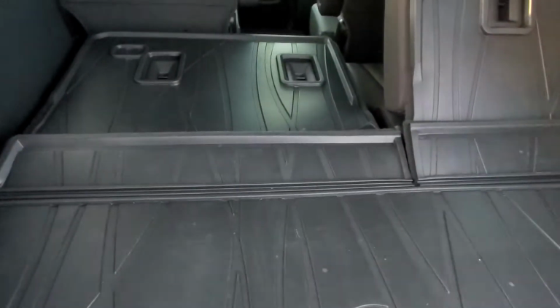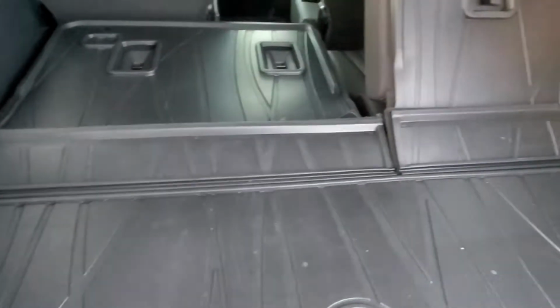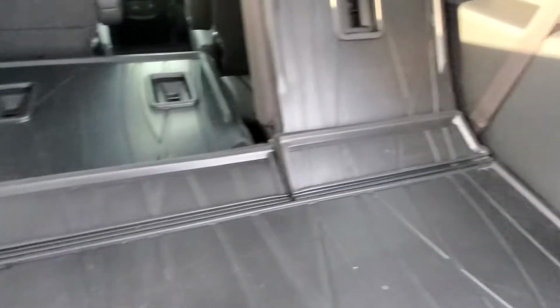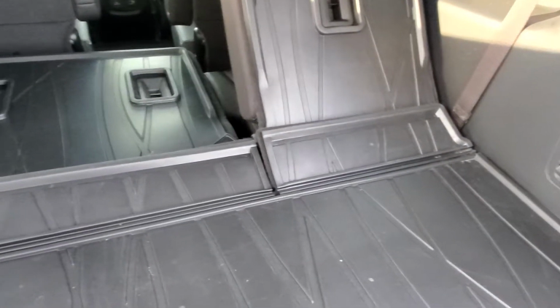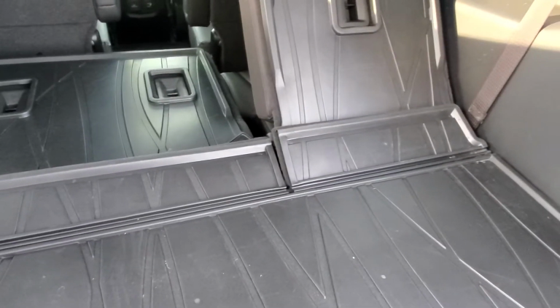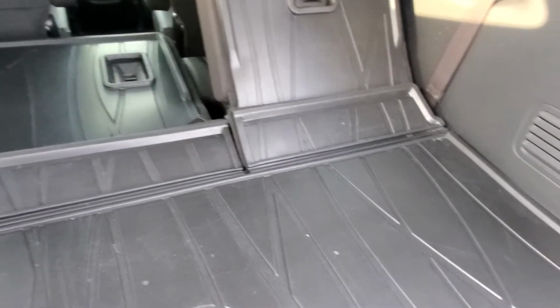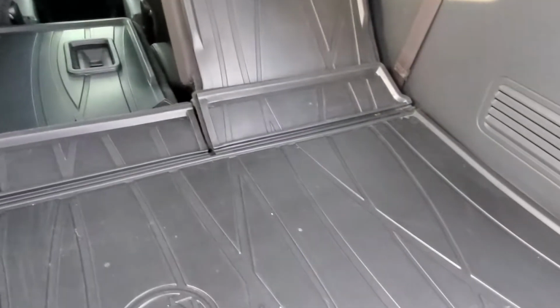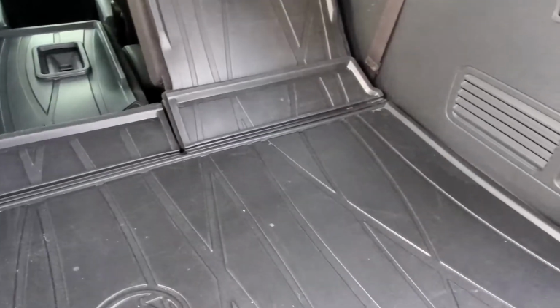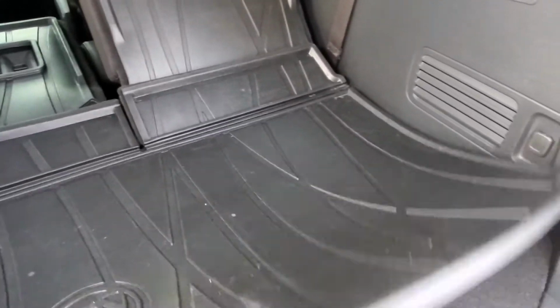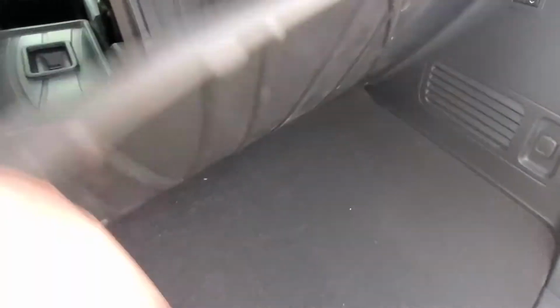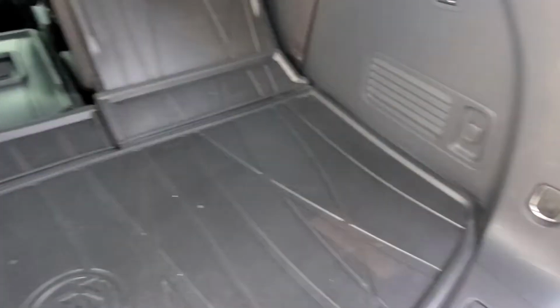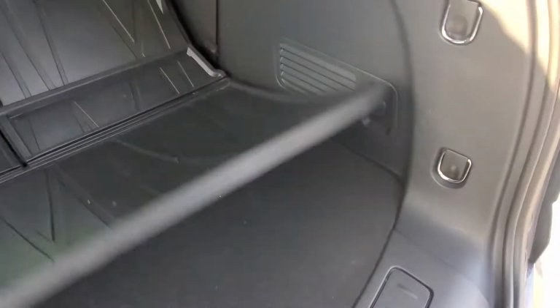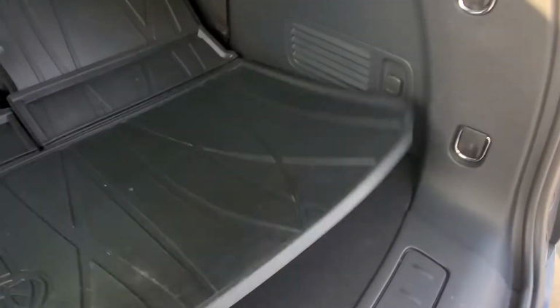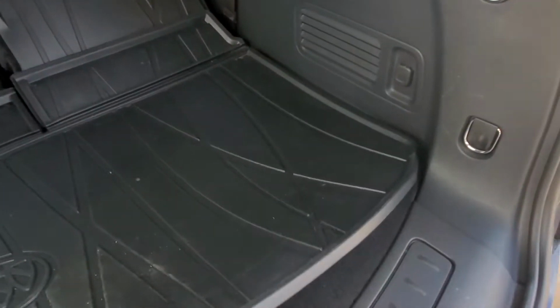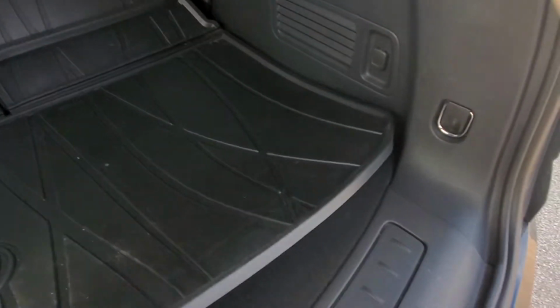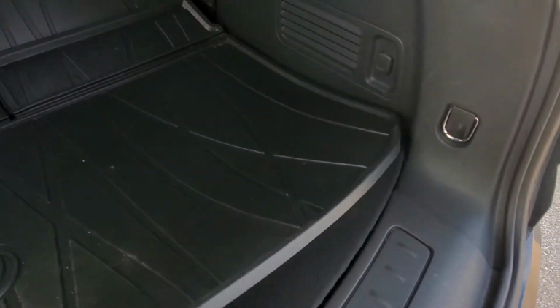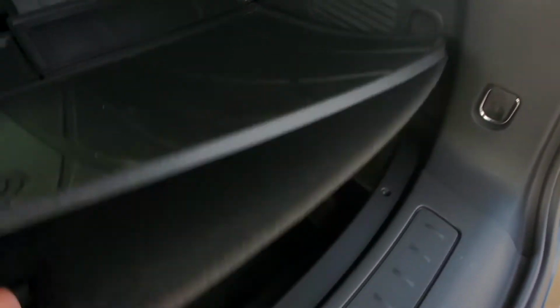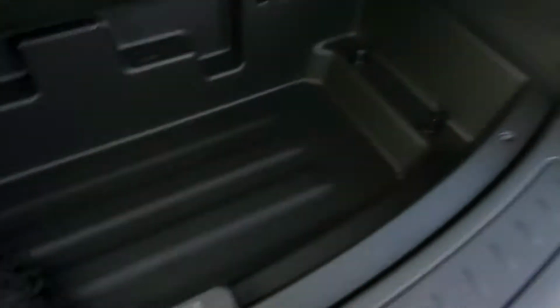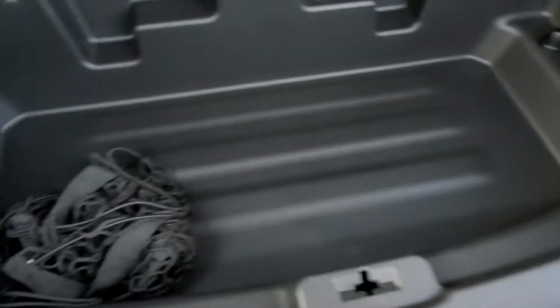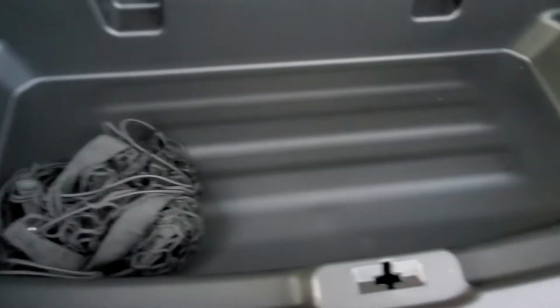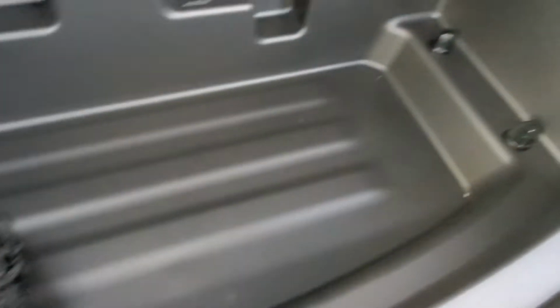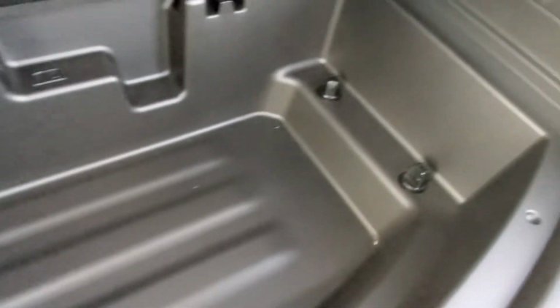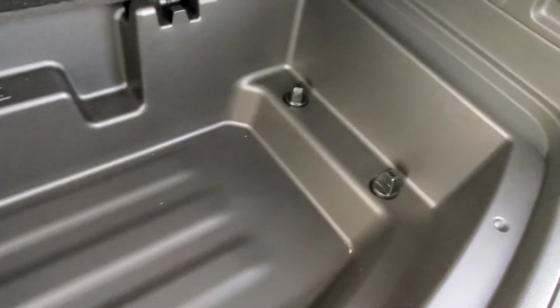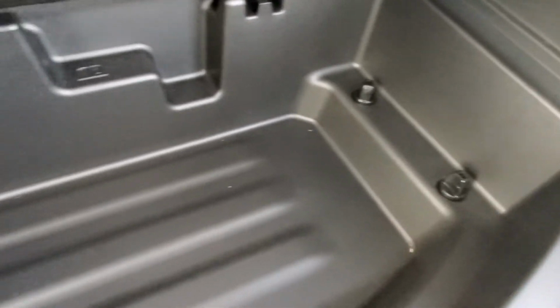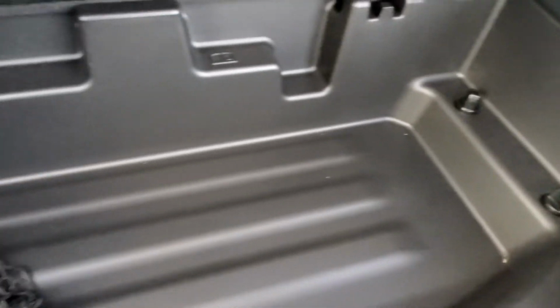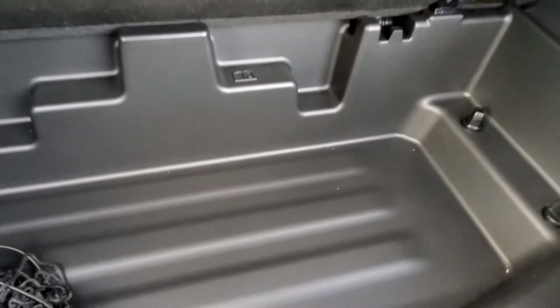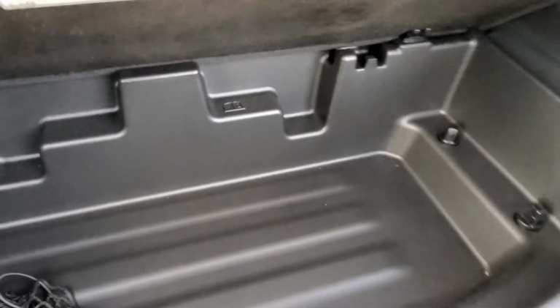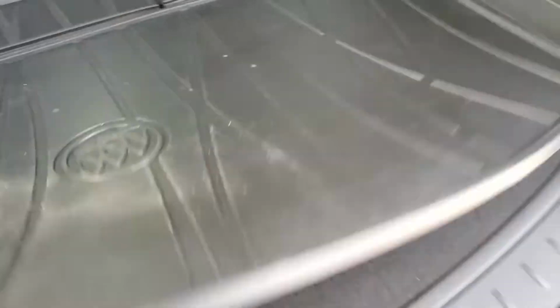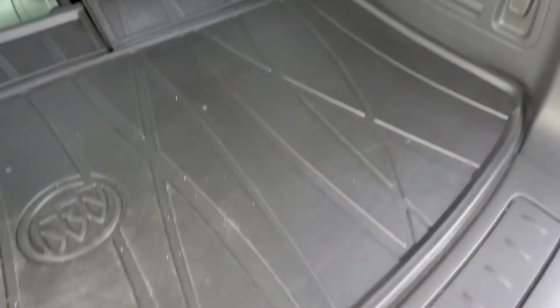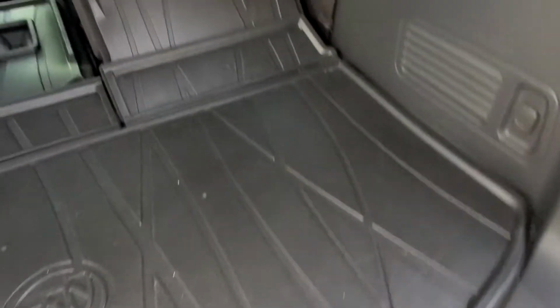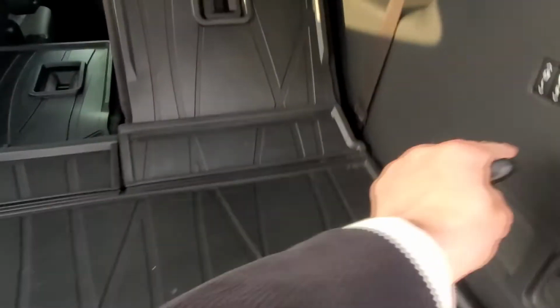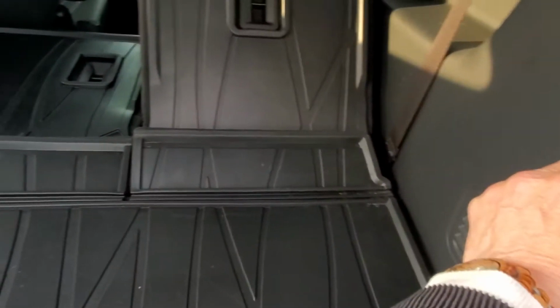Notice you have the nice cargo liners in back just to protect the vehicle's material, and I also have a nice storage compartment in the back of this vehicle as well.